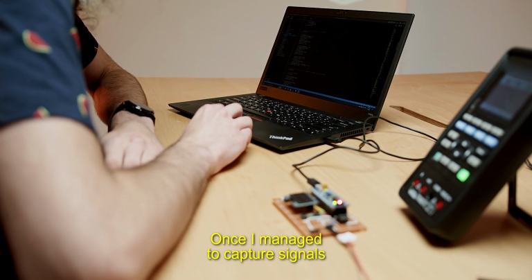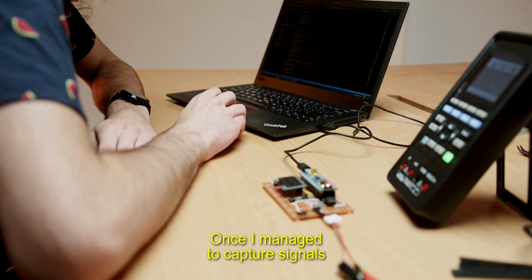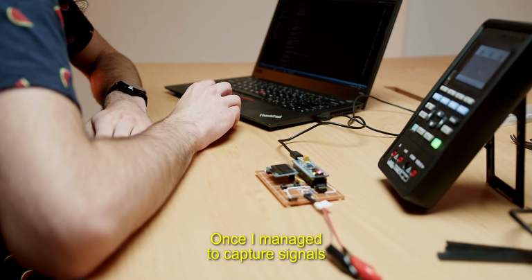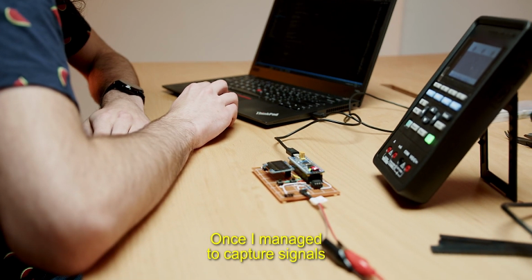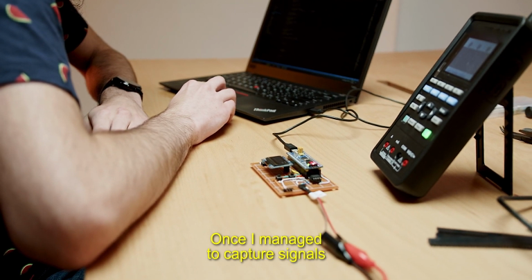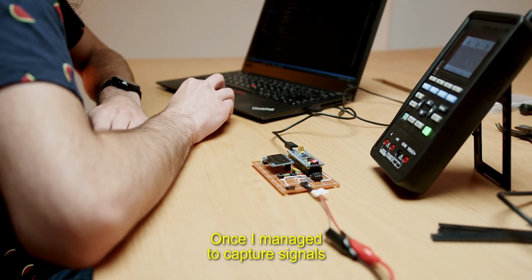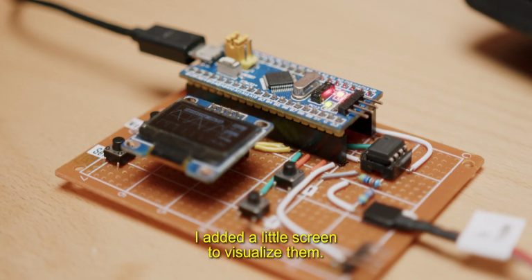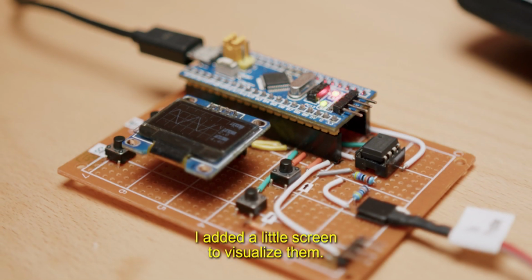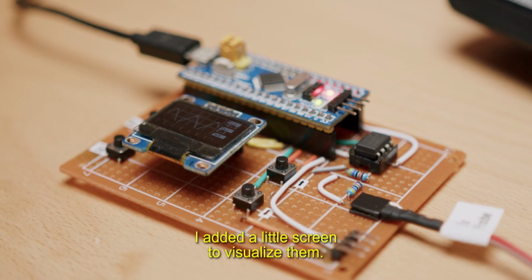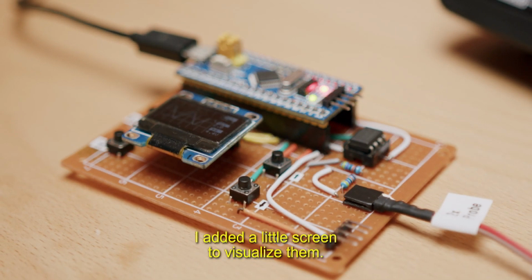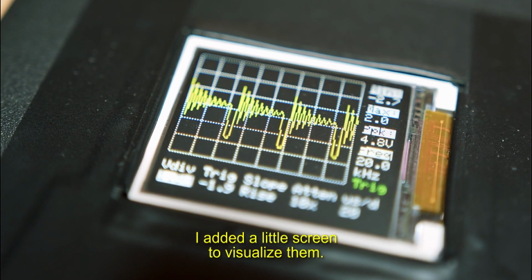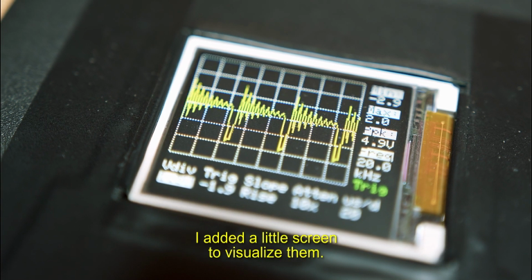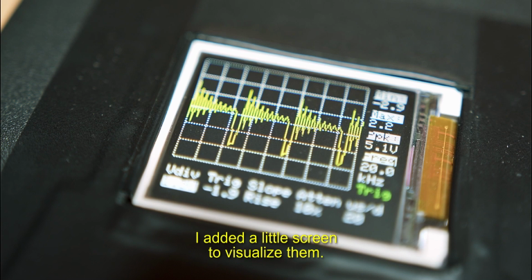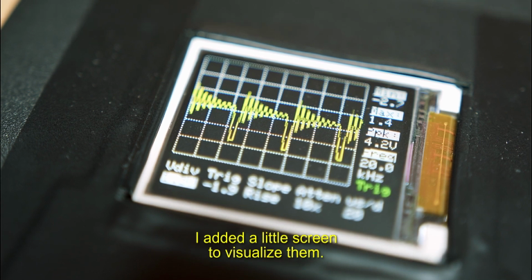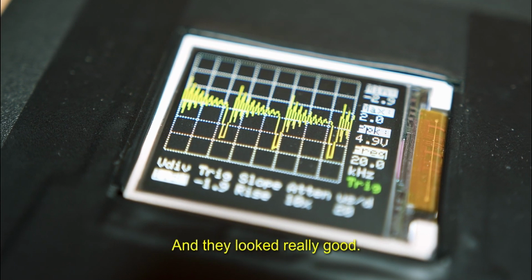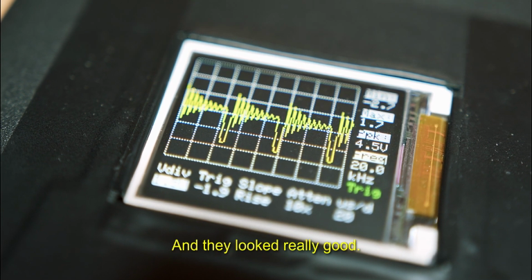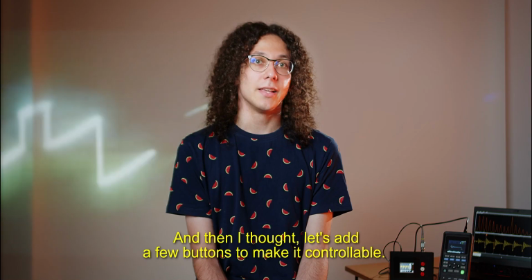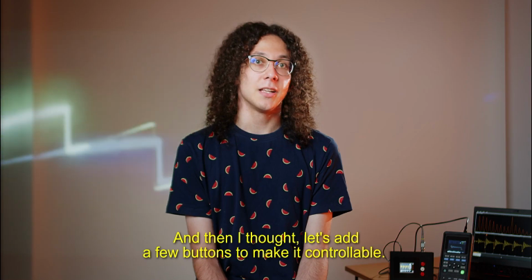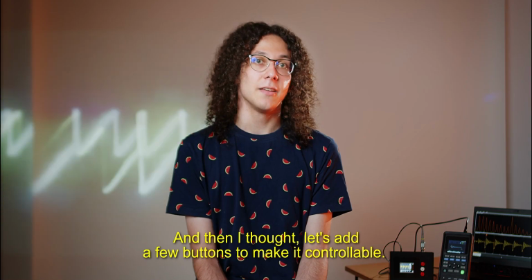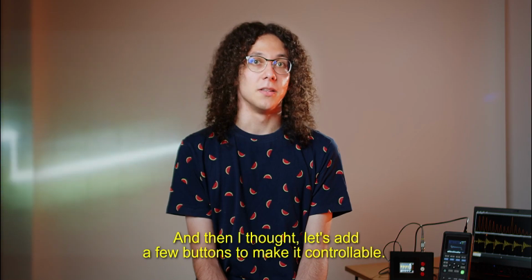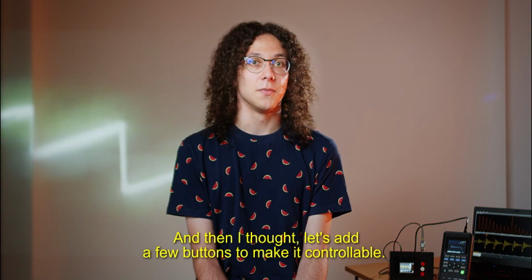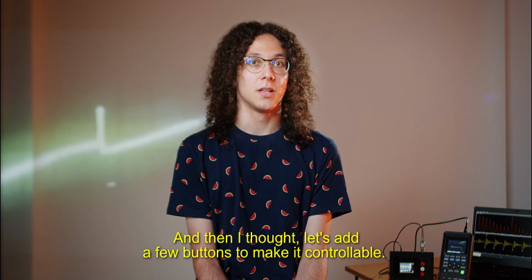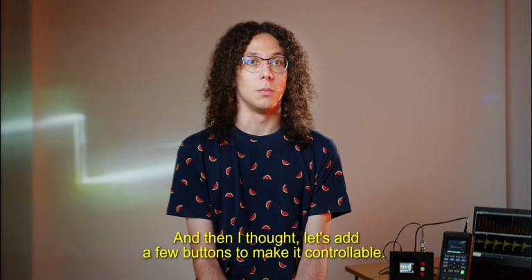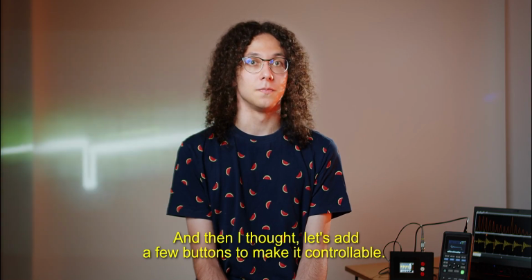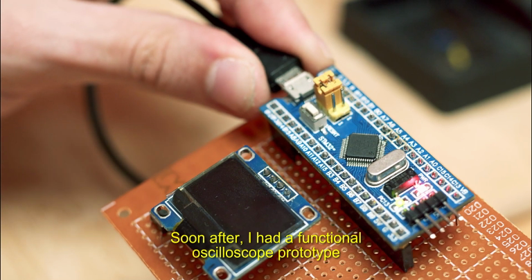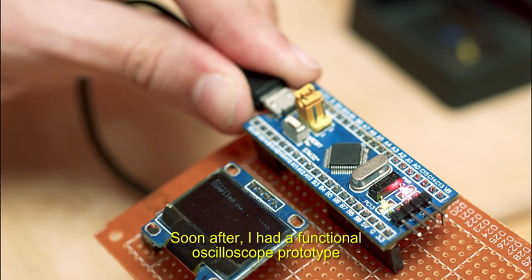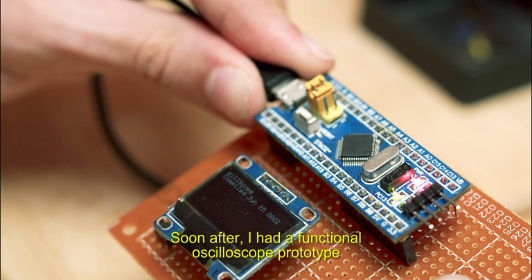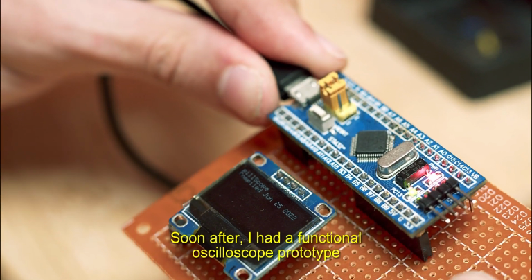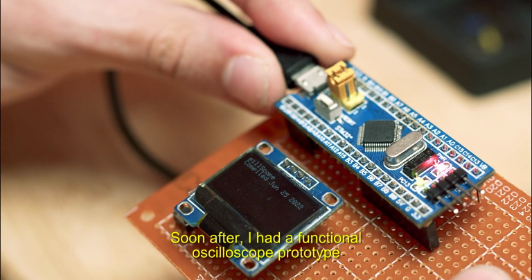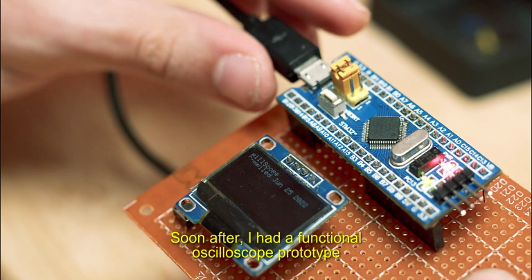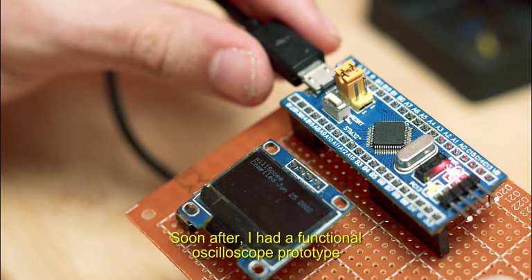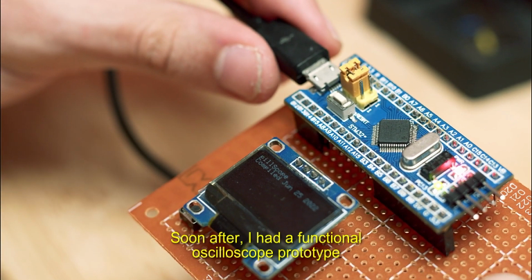Once I managed to capture signals, I added a little screen to visualize them, and they looked really good. And then I thought, let's add a few buttons to make it controllable. Soon after, I had a functional oscilloscope prototype.